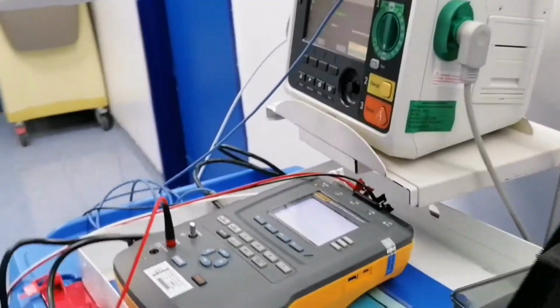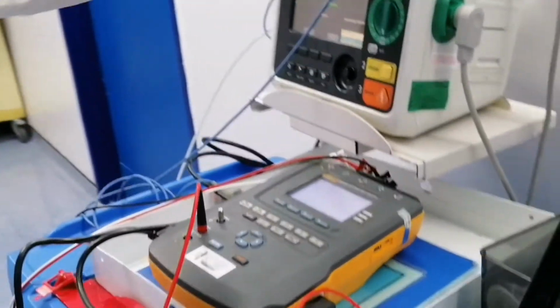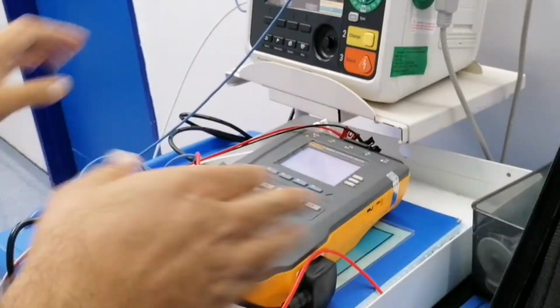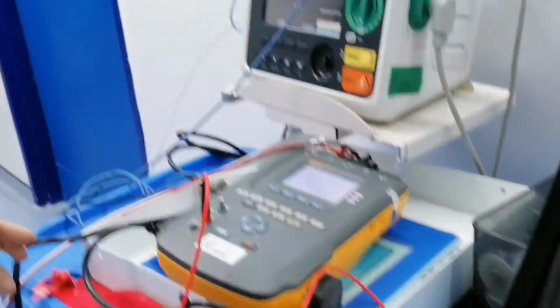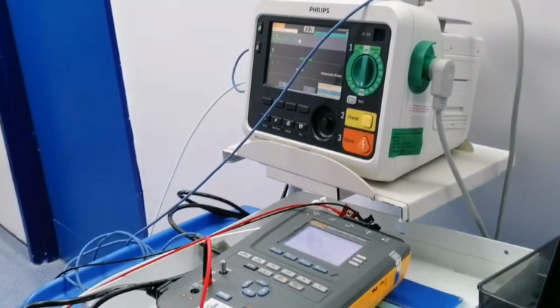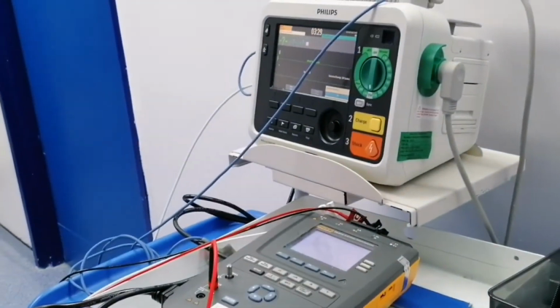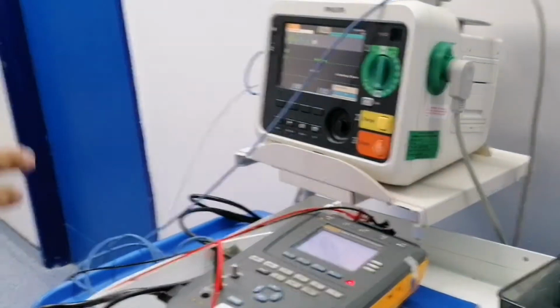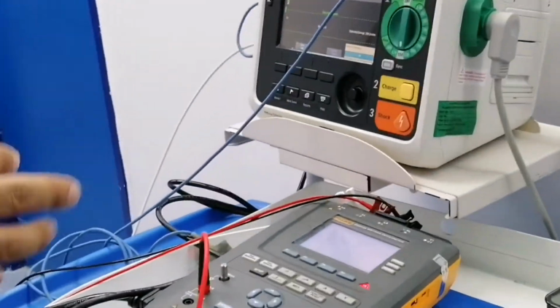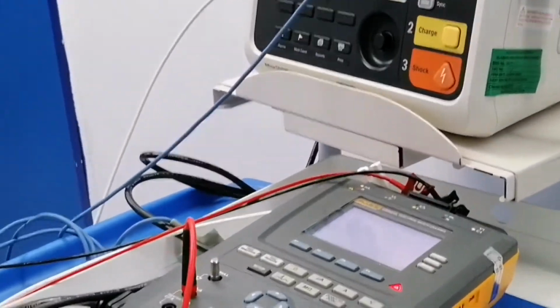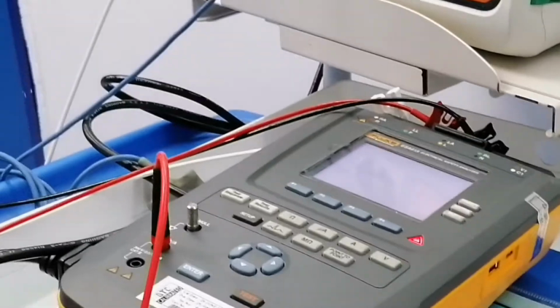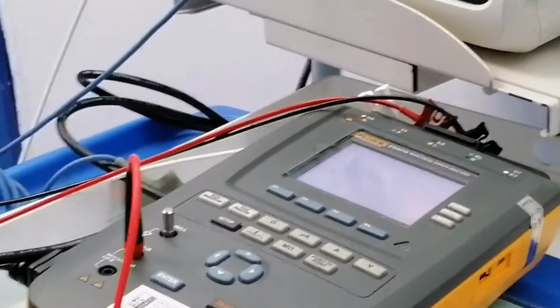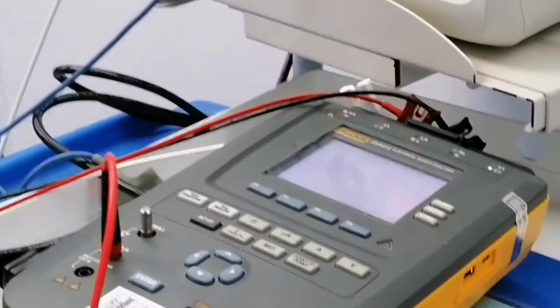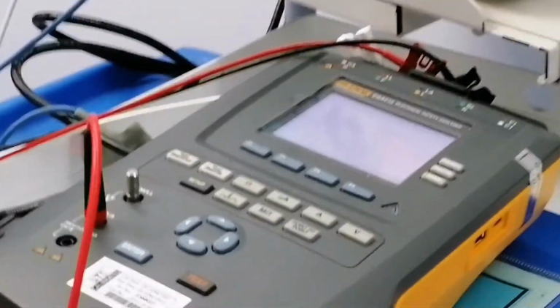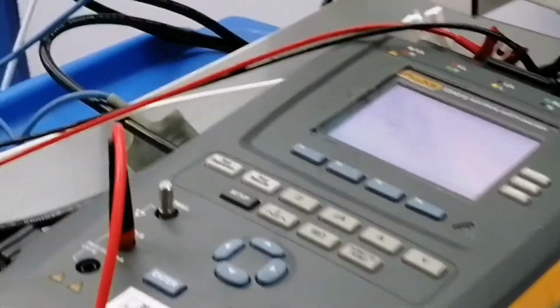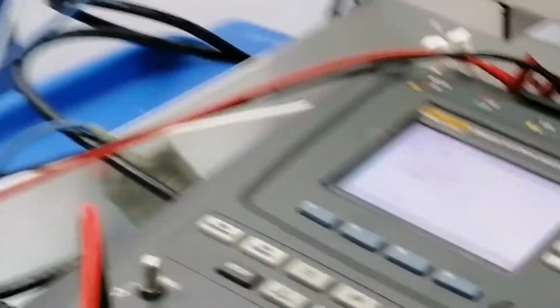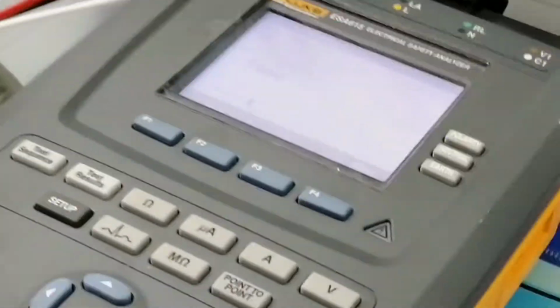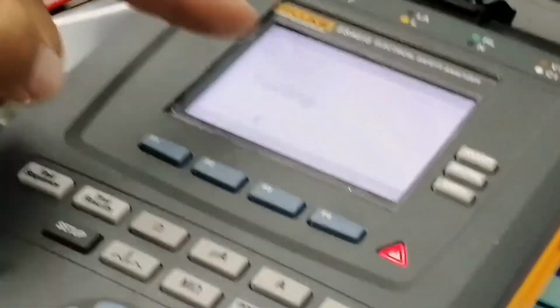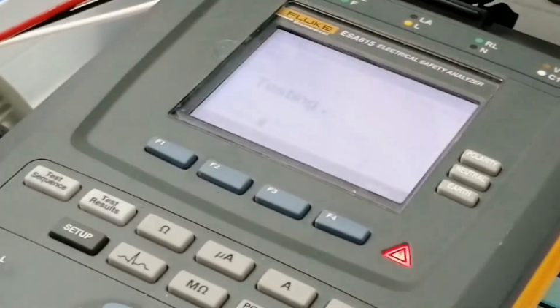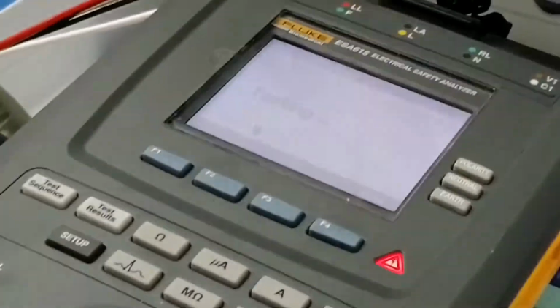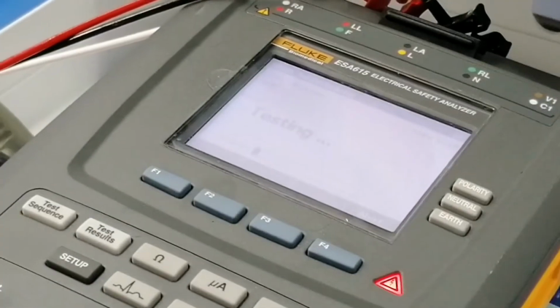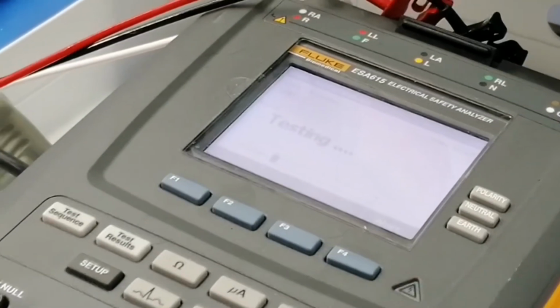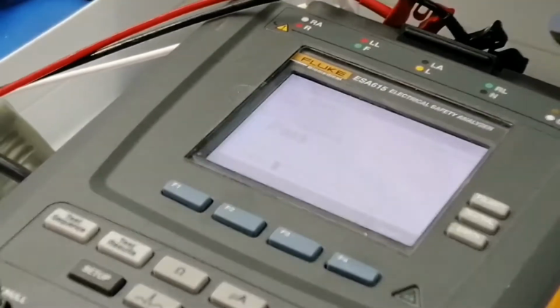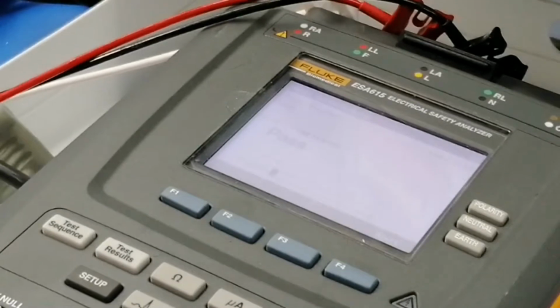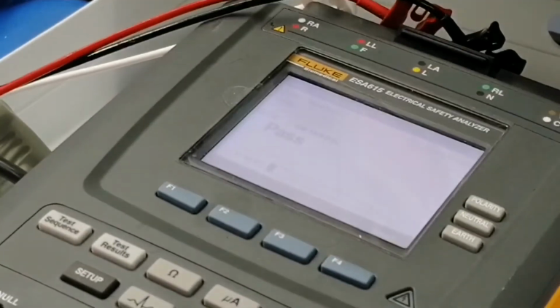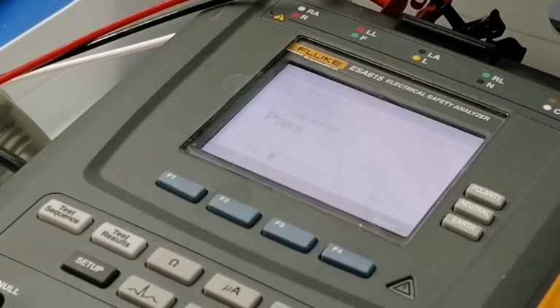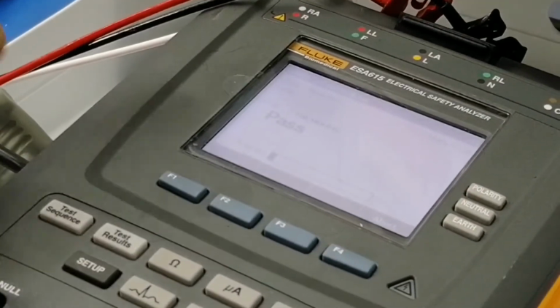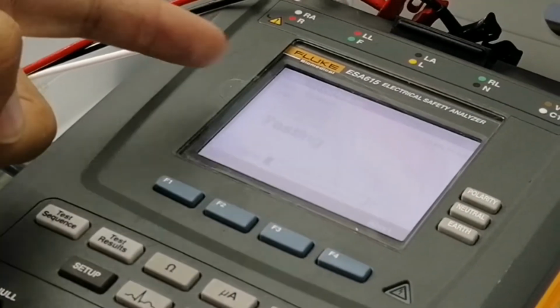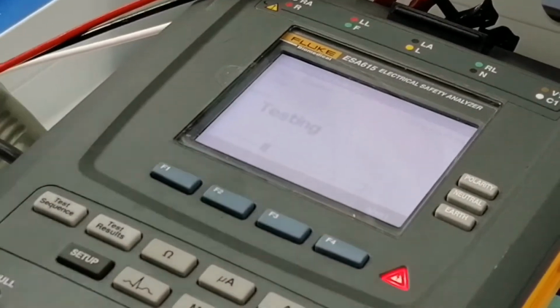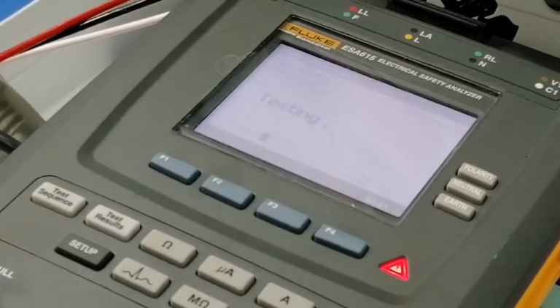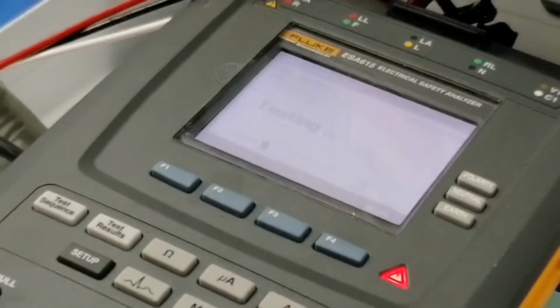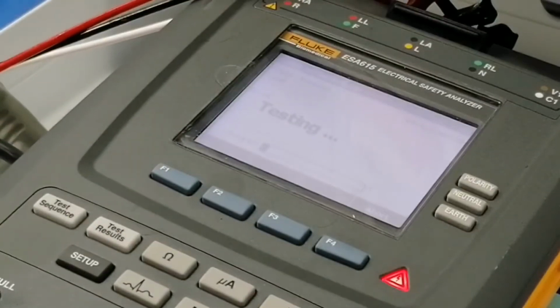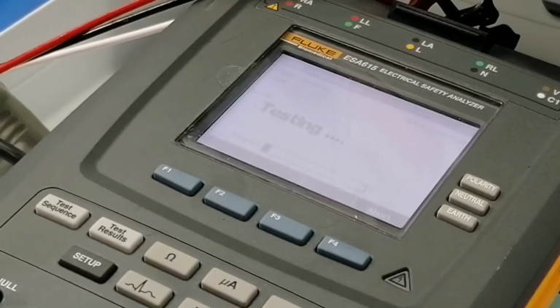Now it will do automatically some tests. It will give you the instructions if you want to pass. Like you see, installation is passed. It should be greater than 100 Mb, so it's correct.